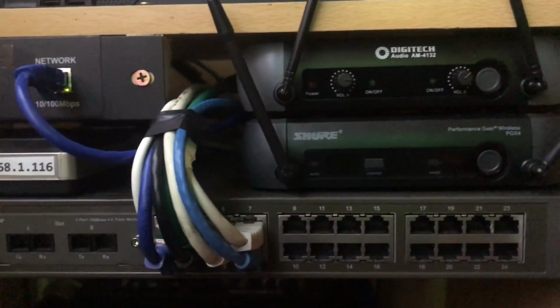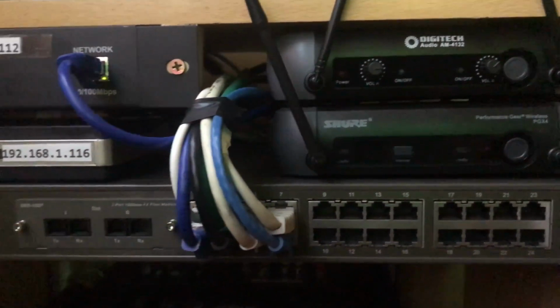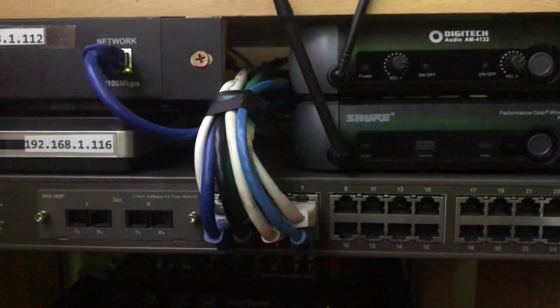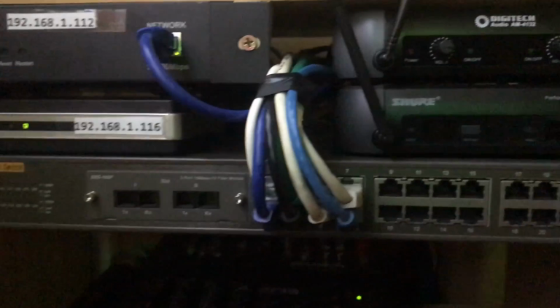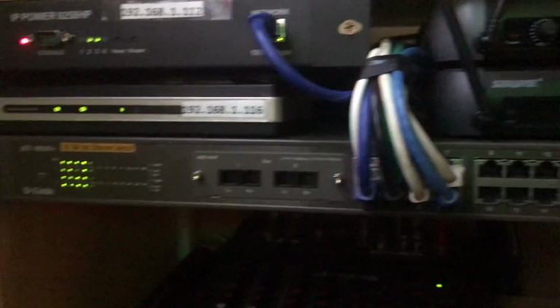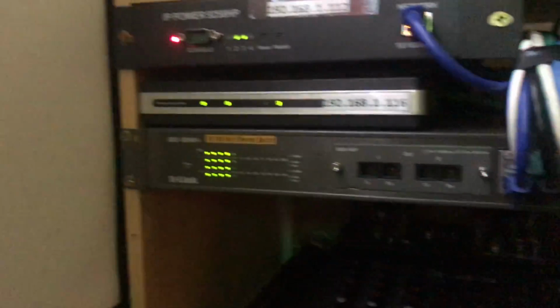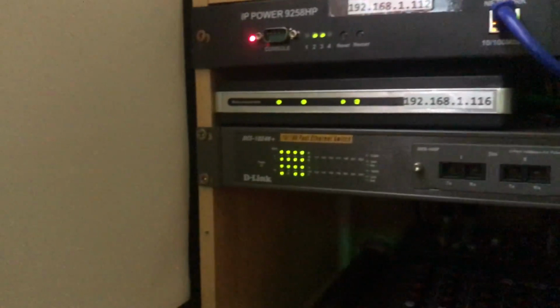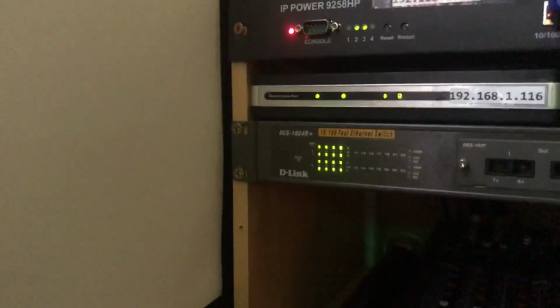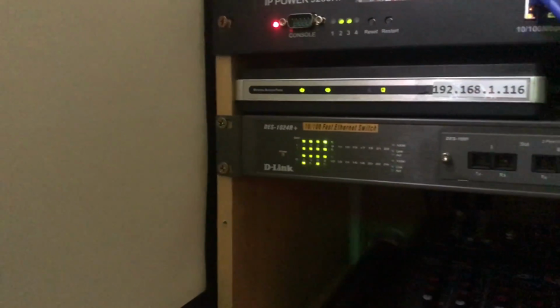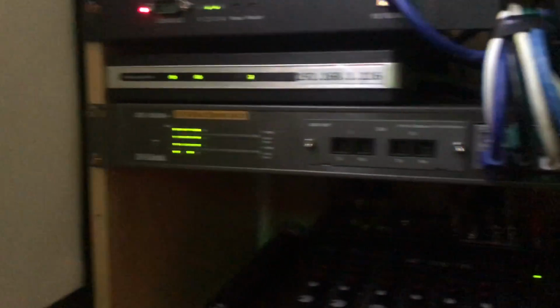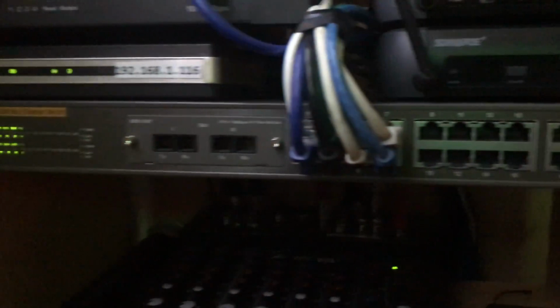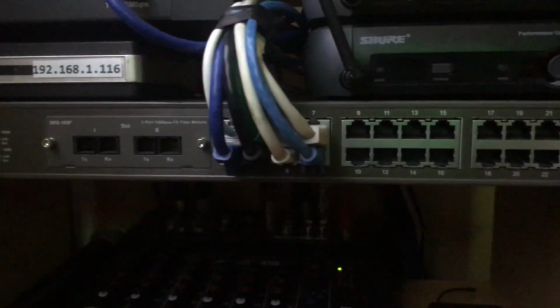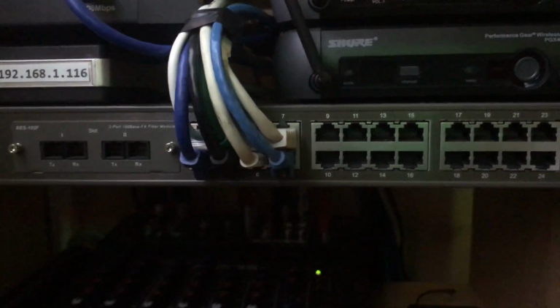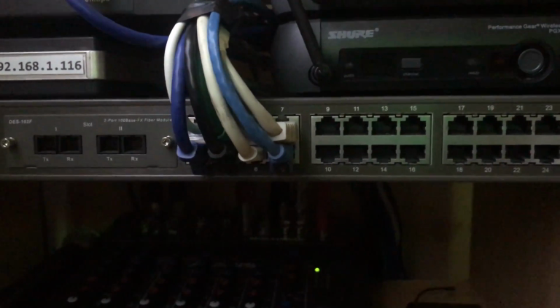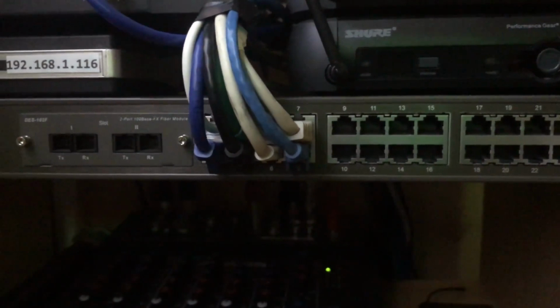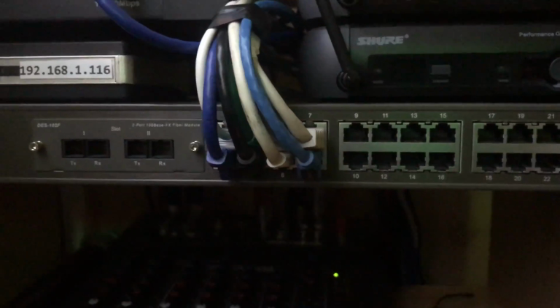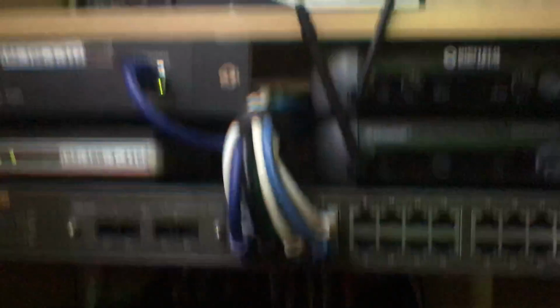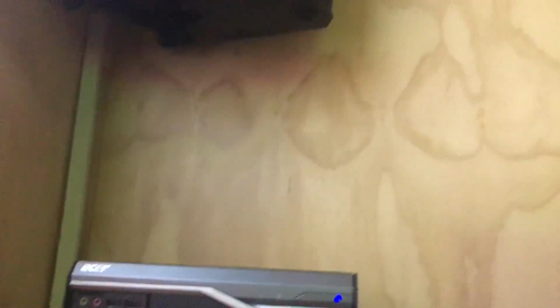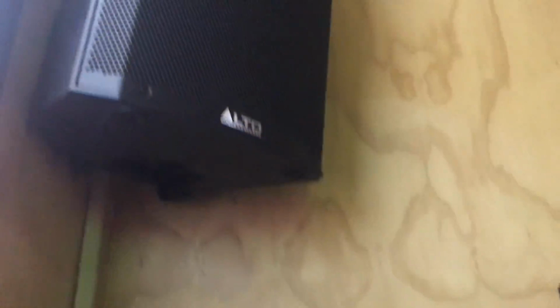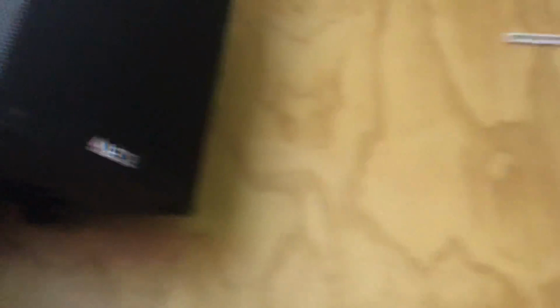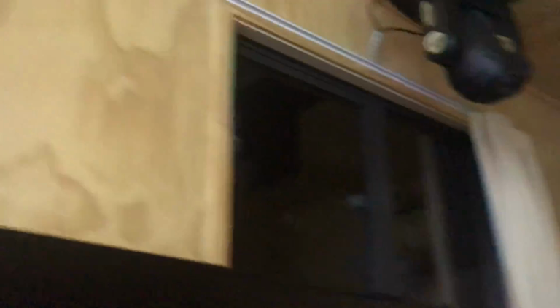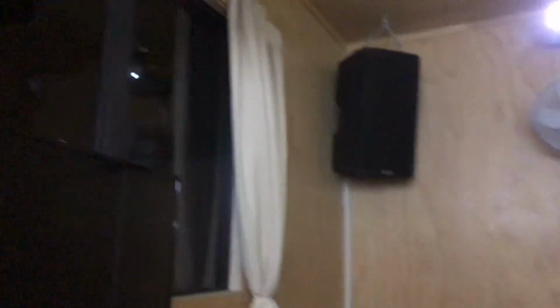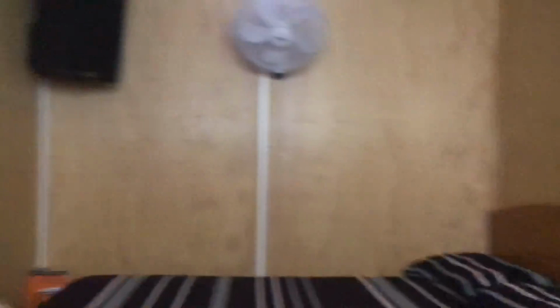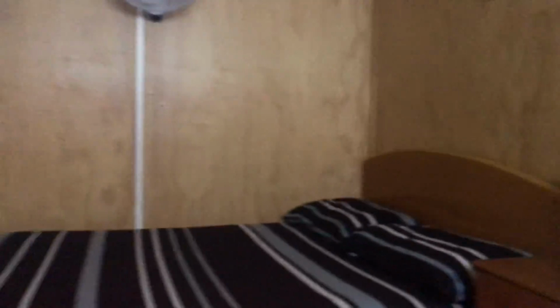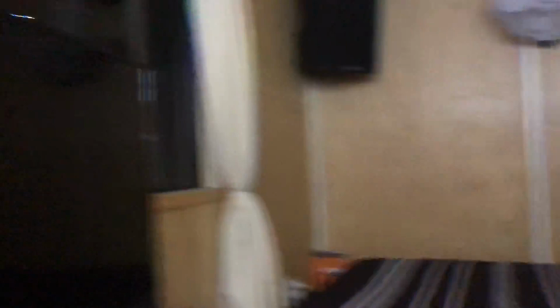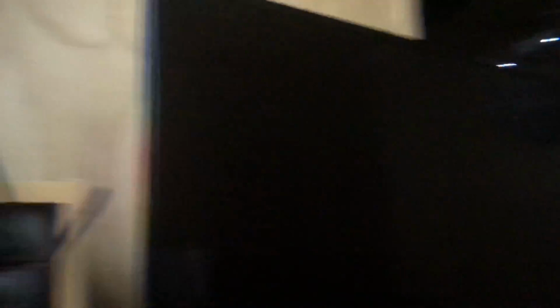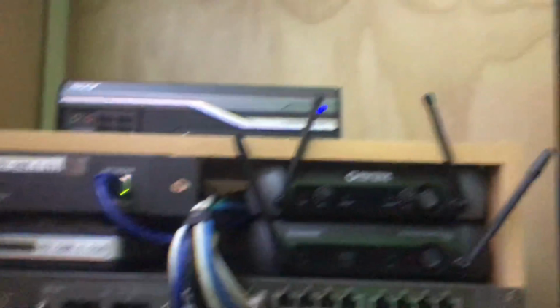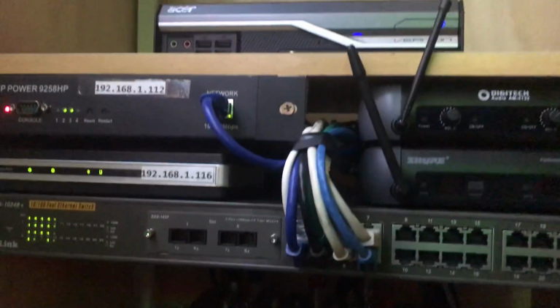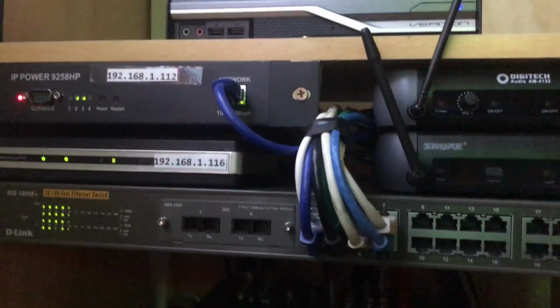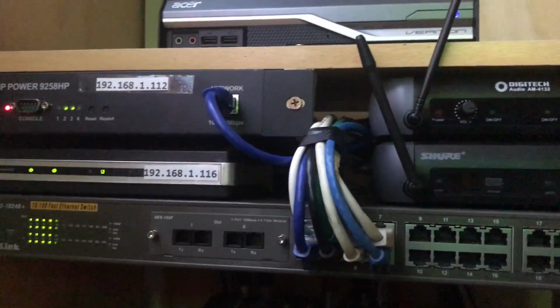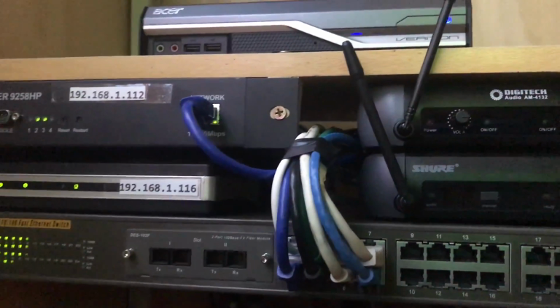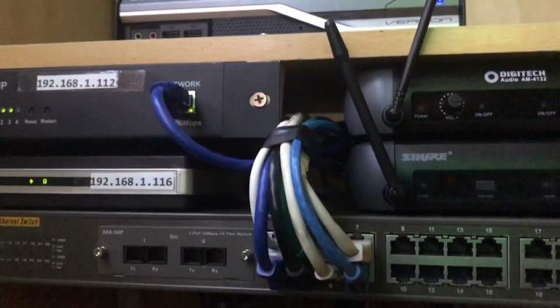Next over we've got two microphone units — that's just for the audio system. And of course we've got the switch. As you can see there's a lot of devices connected for a room this size. It's not very big, but because it's automated a lot of things use IP.